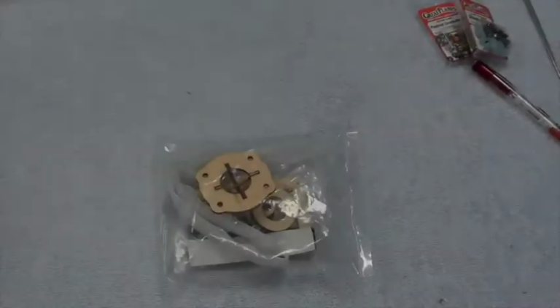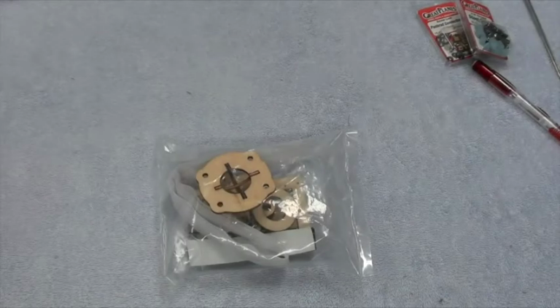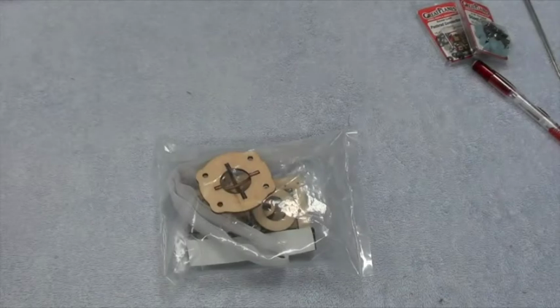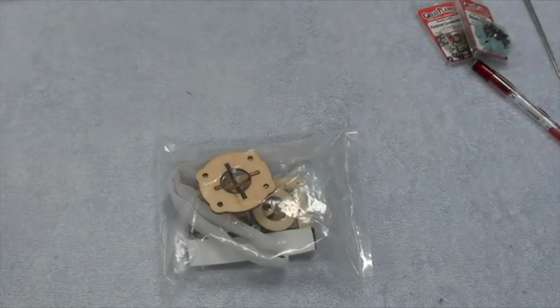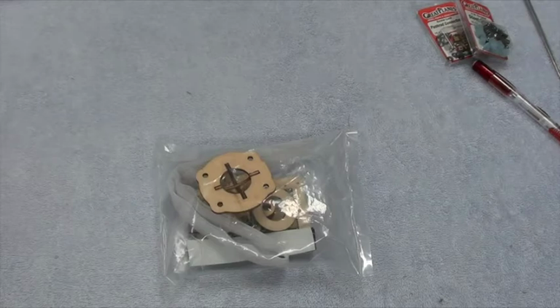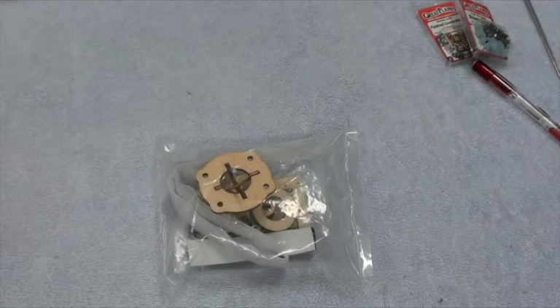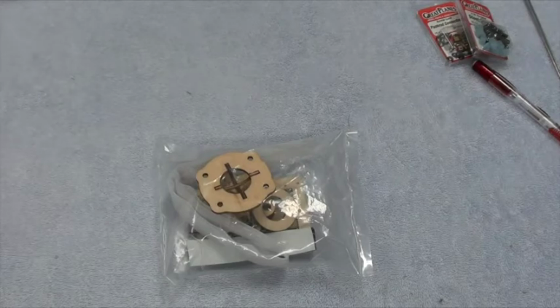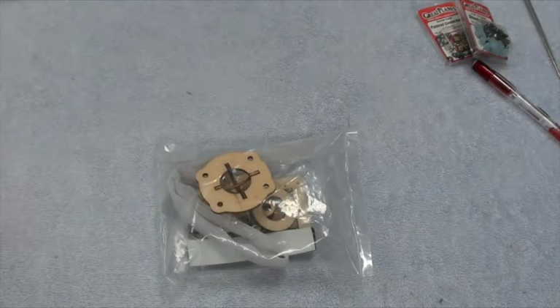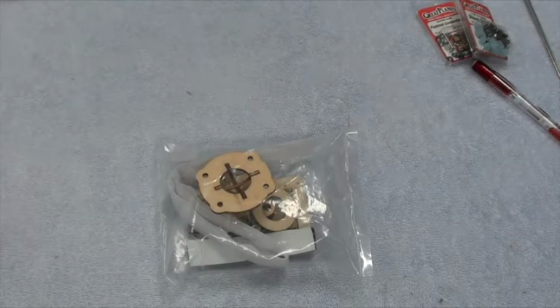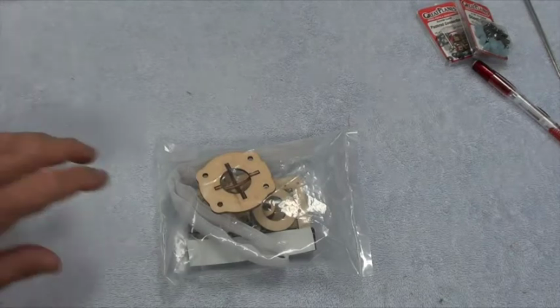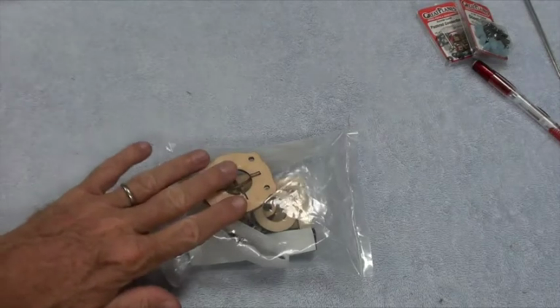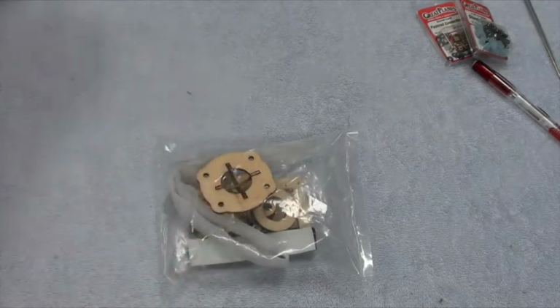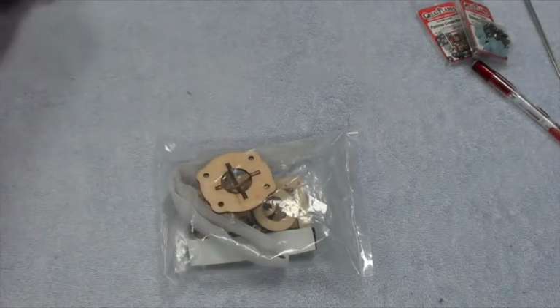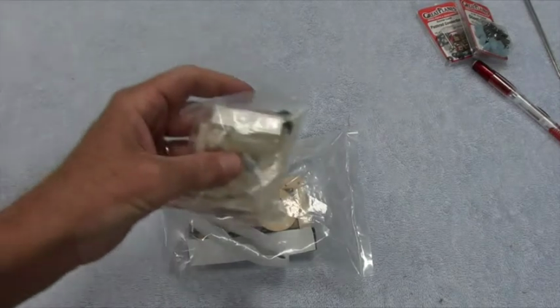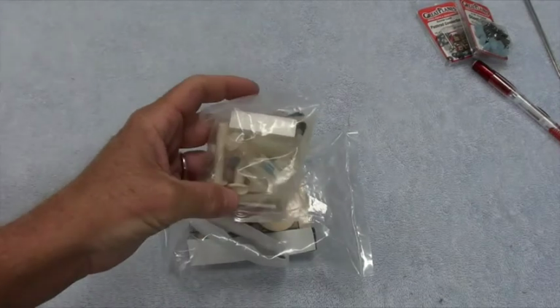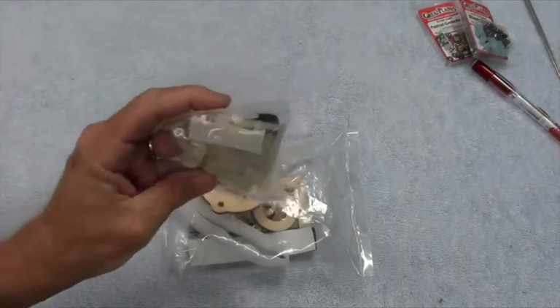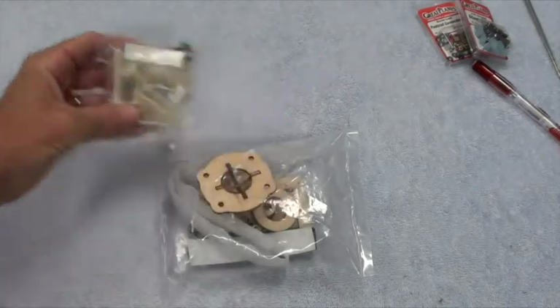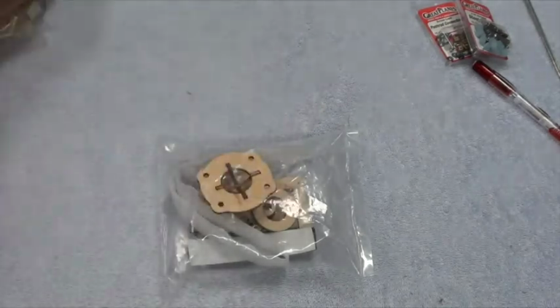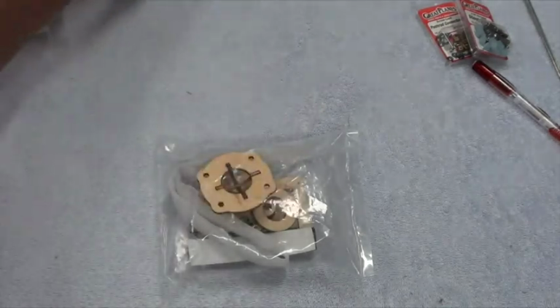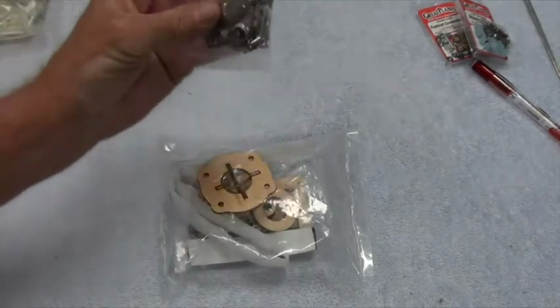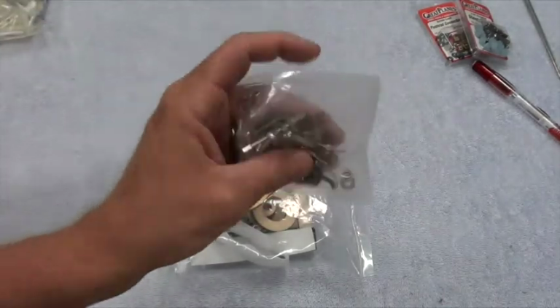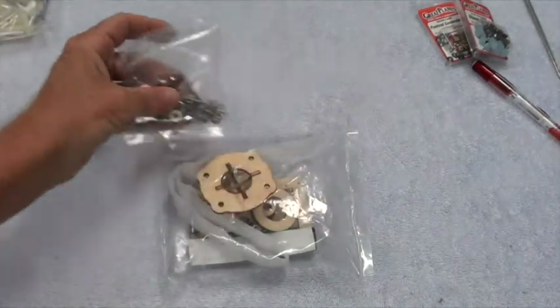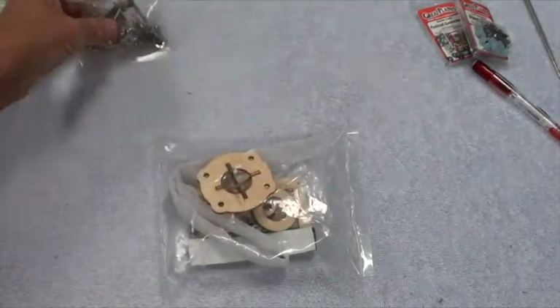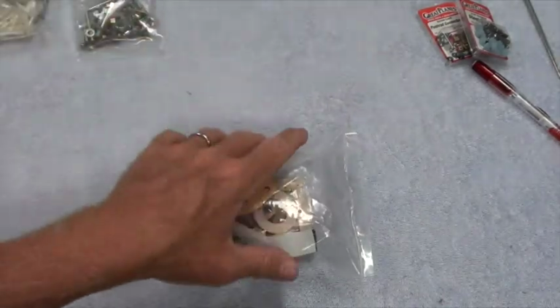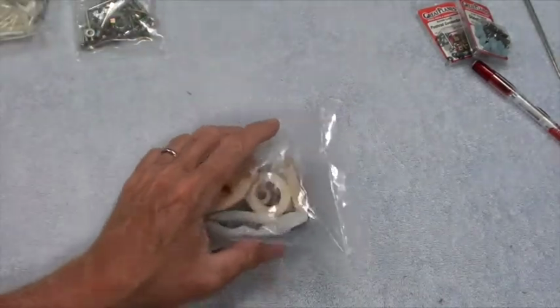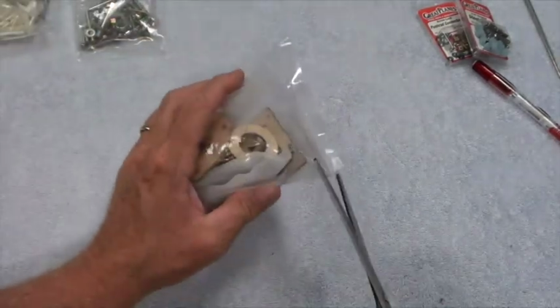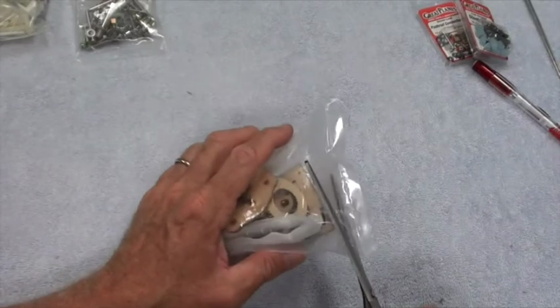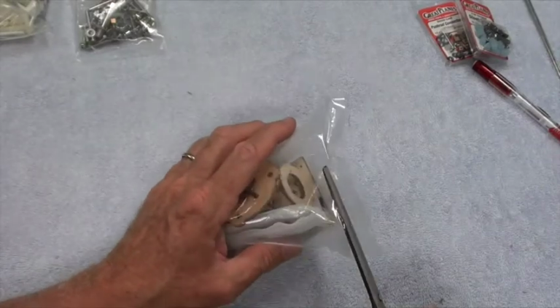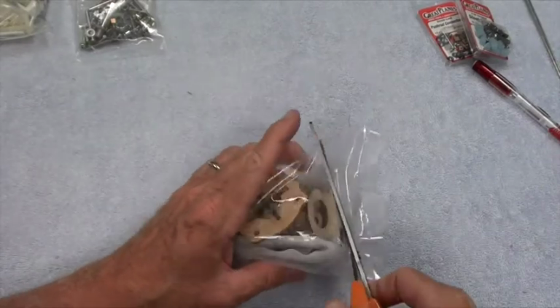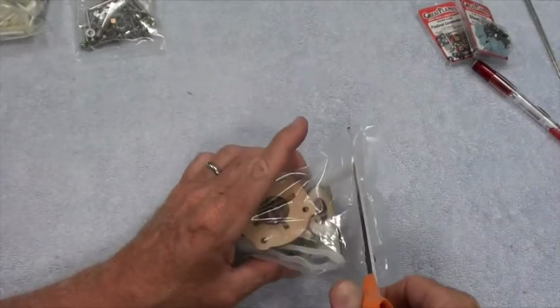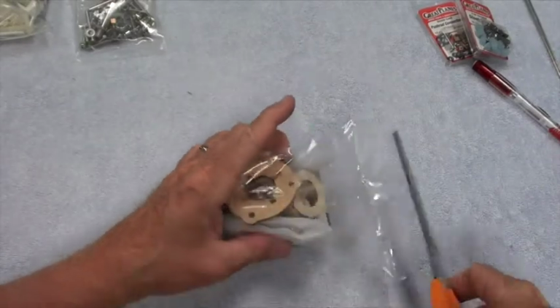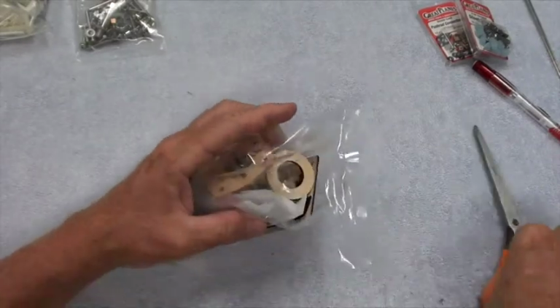I'm going to inventory the three small bags: this one with the plastic parts and the one with metal parts. The first thing I'm going to do is open this bag and see what's inside.